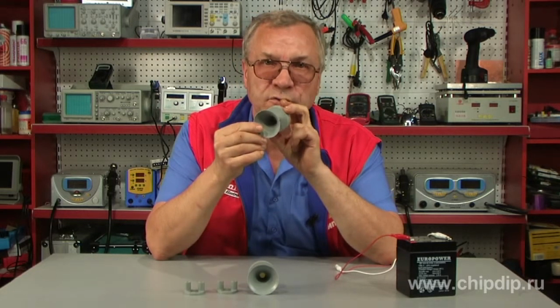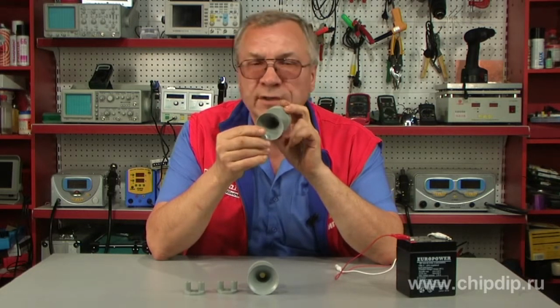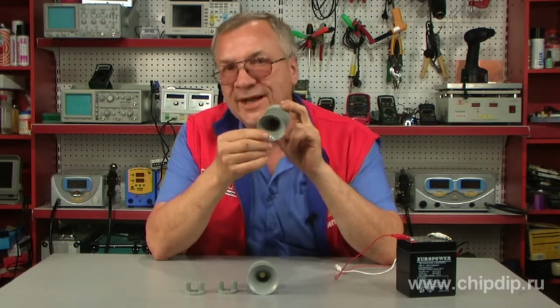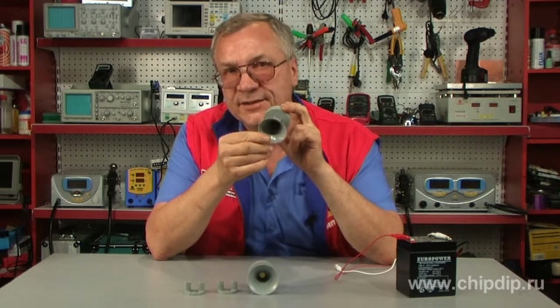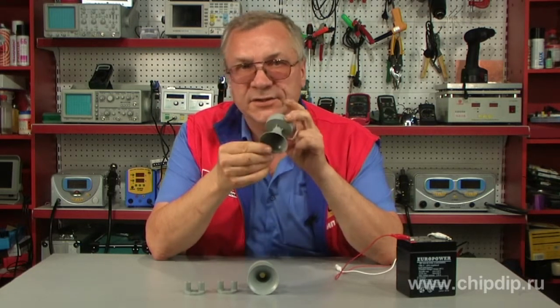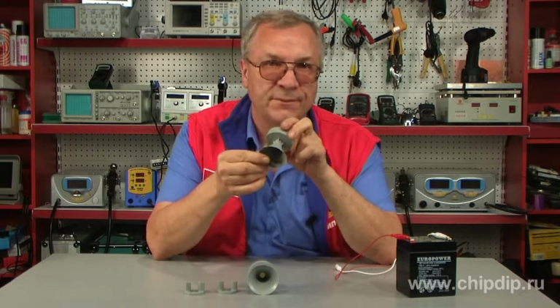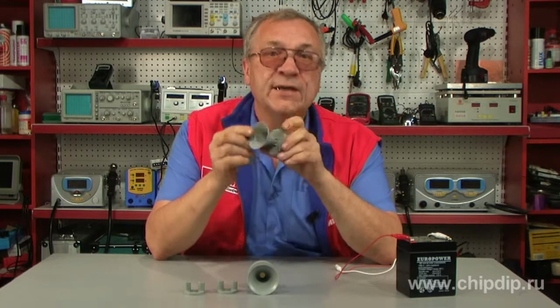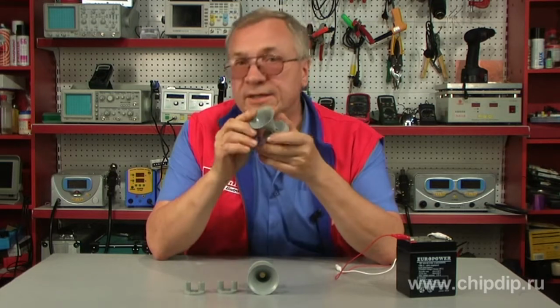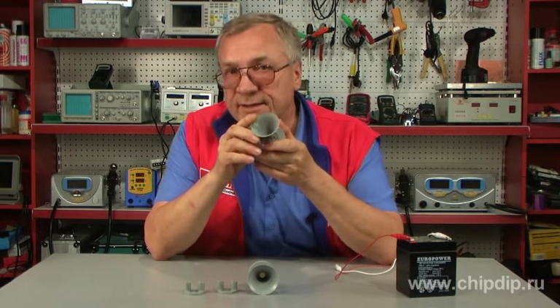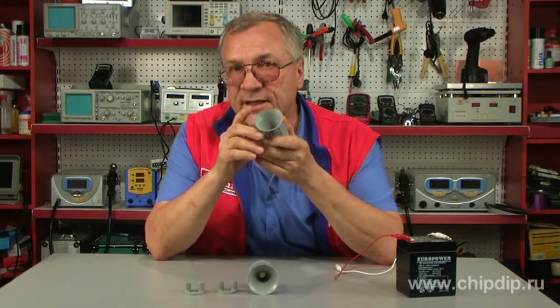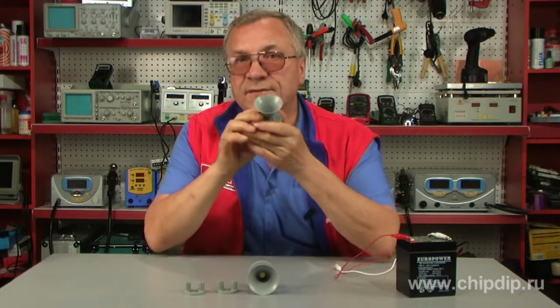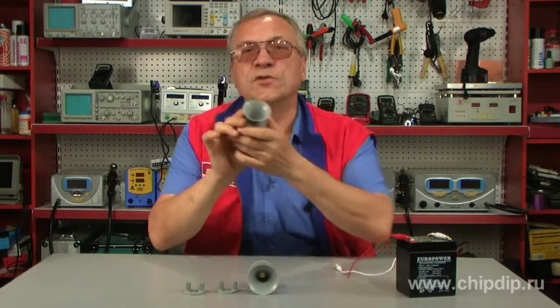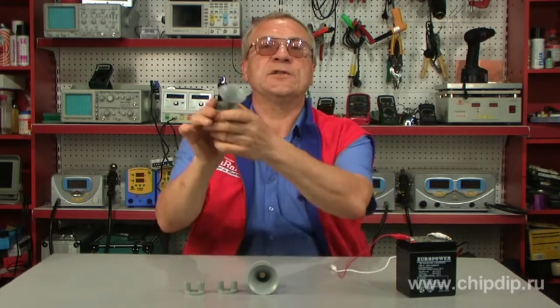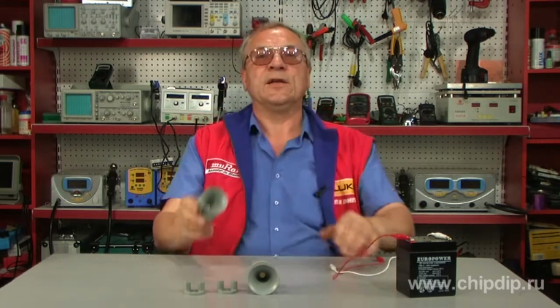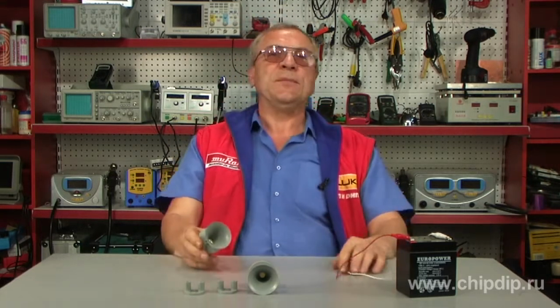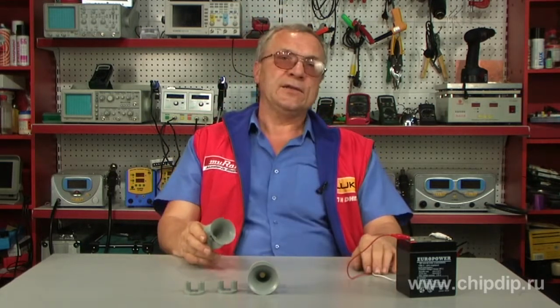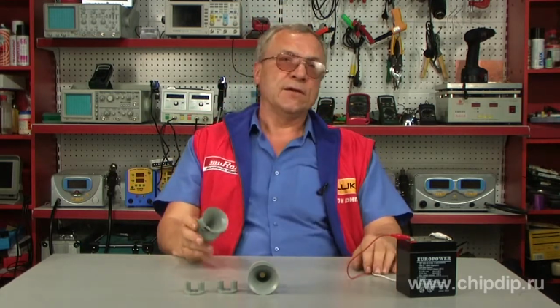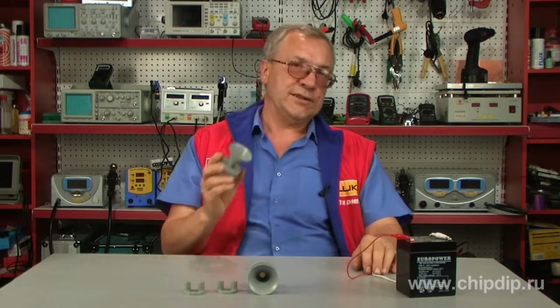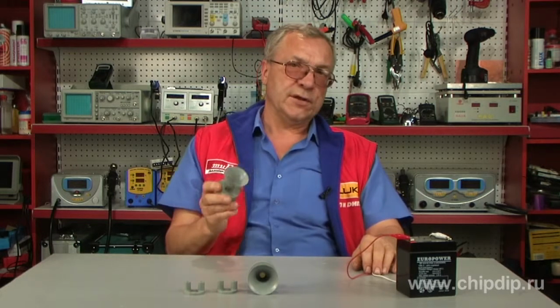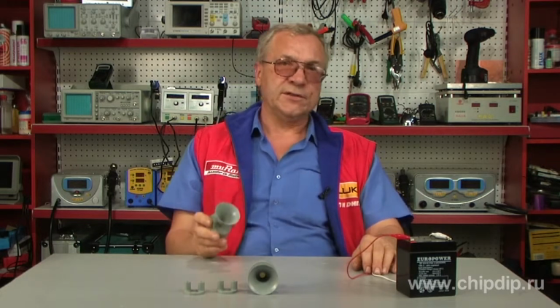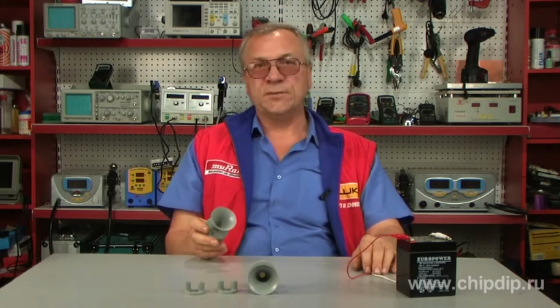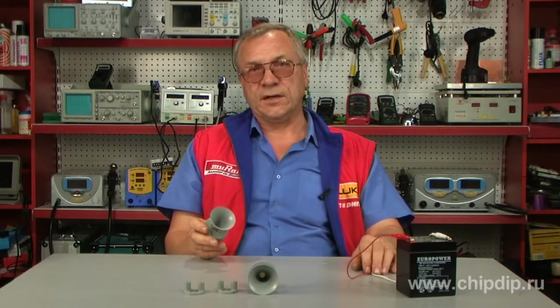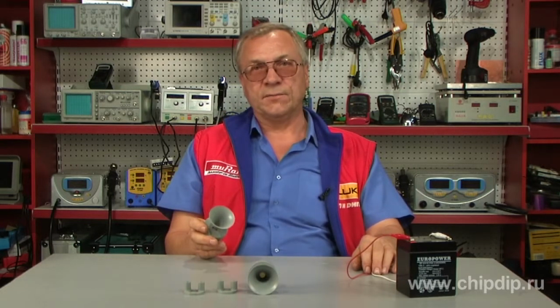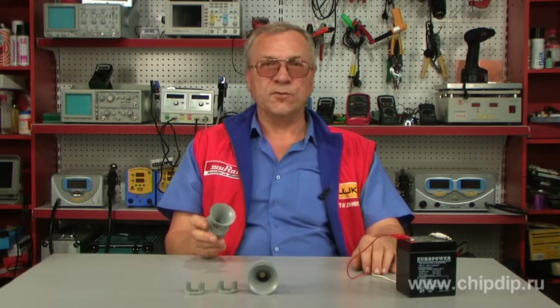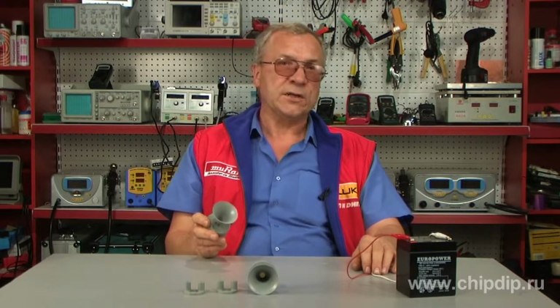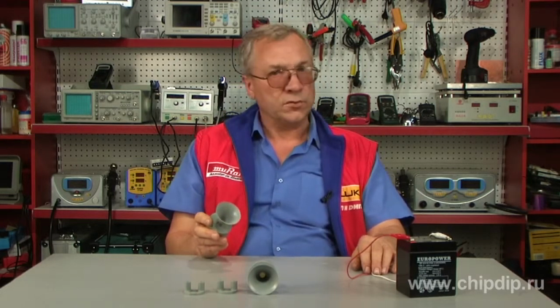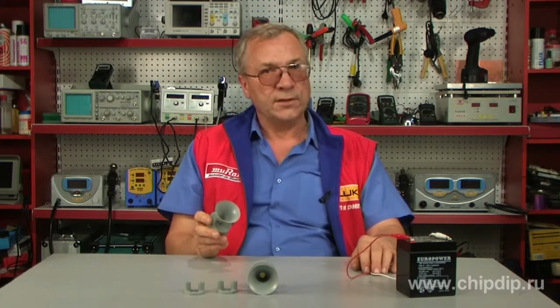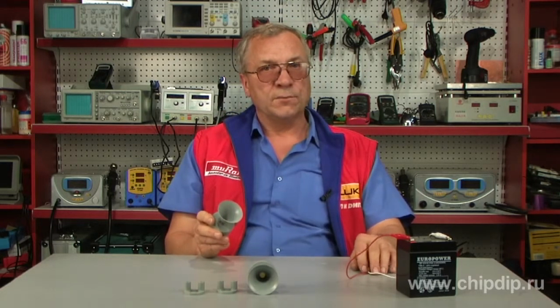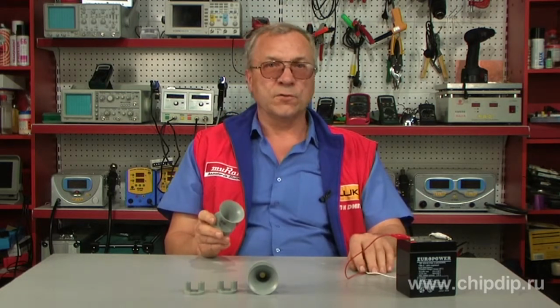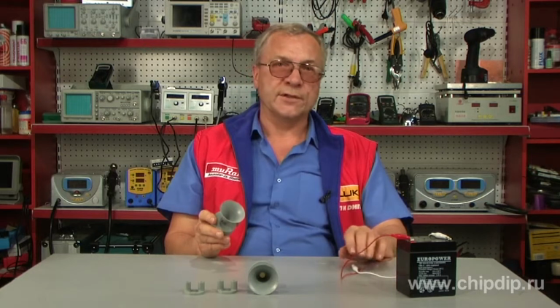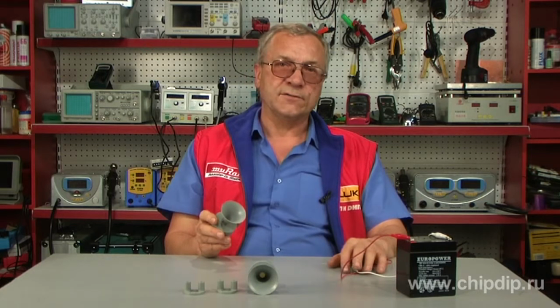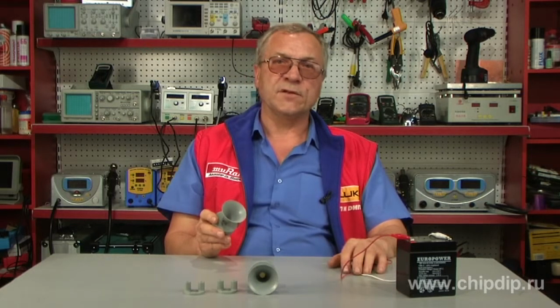You can use the SAS 2835 piezoelectric siren as an integral part of car security systems, firefighting equipment, and anti-theft devices for cars.